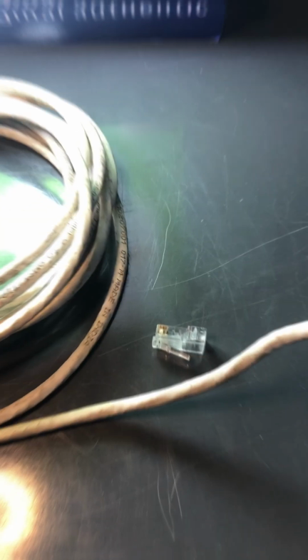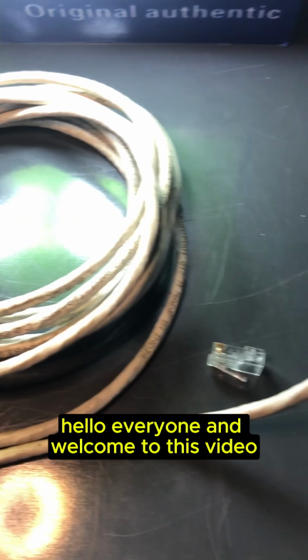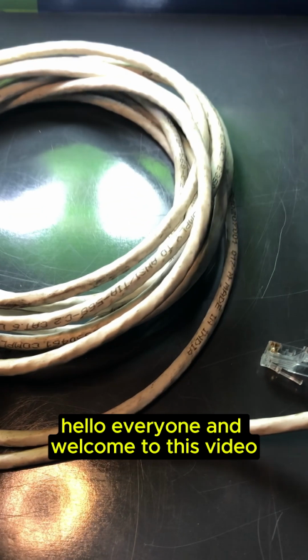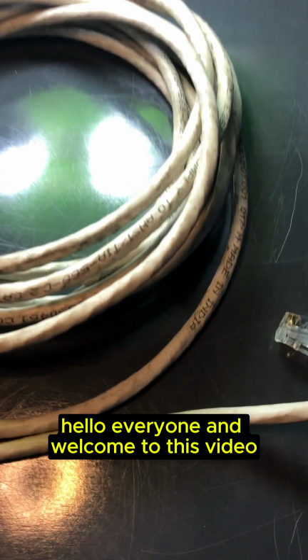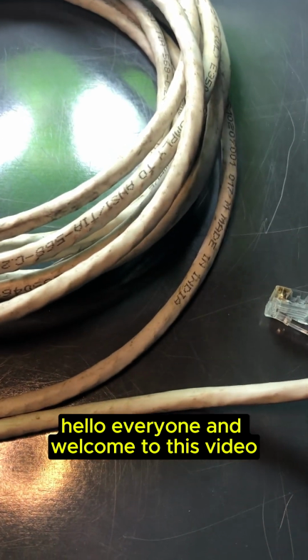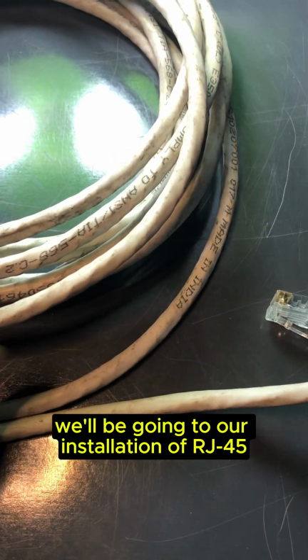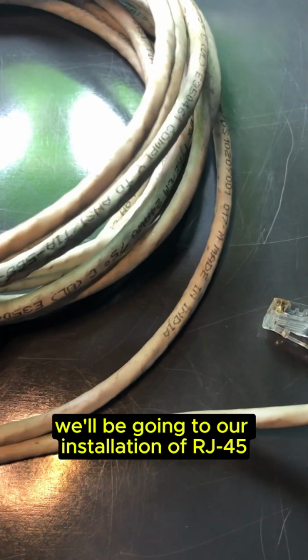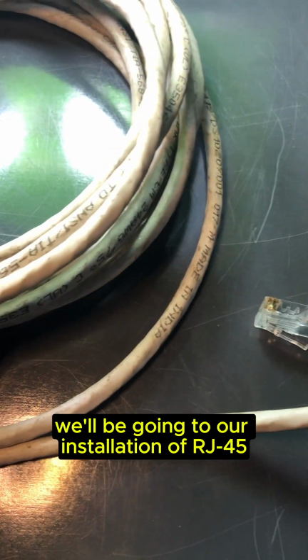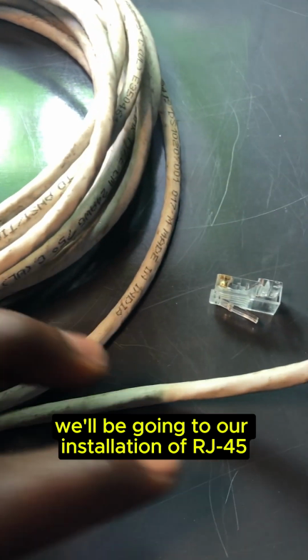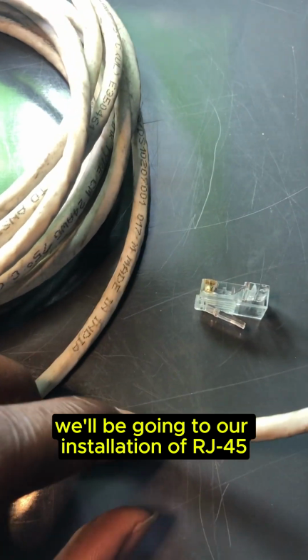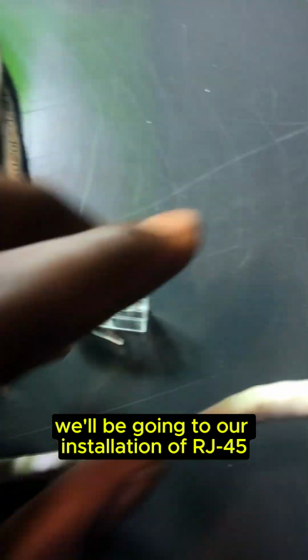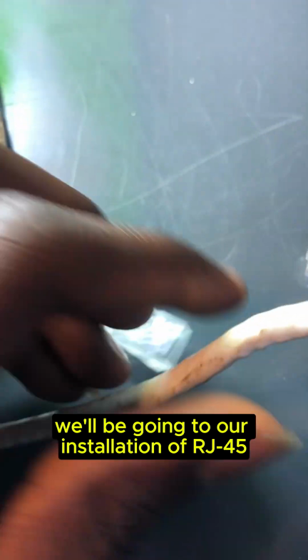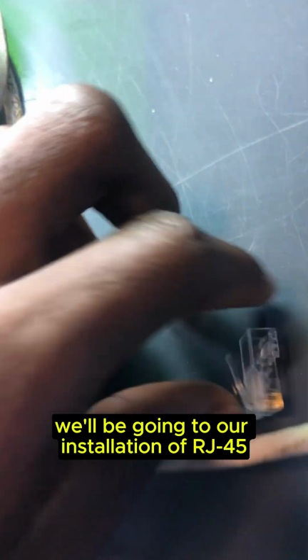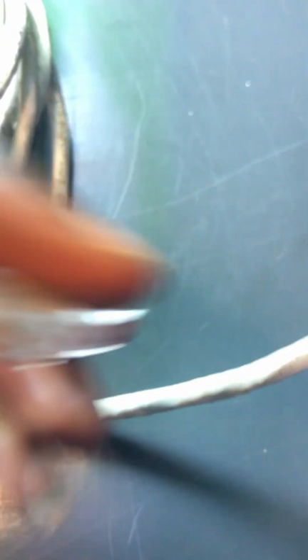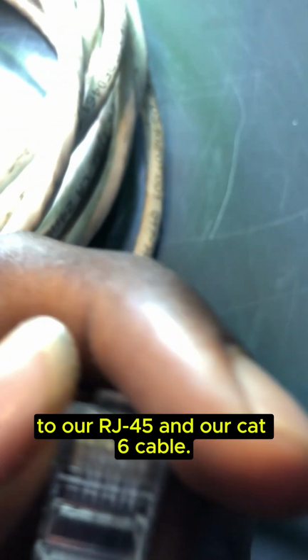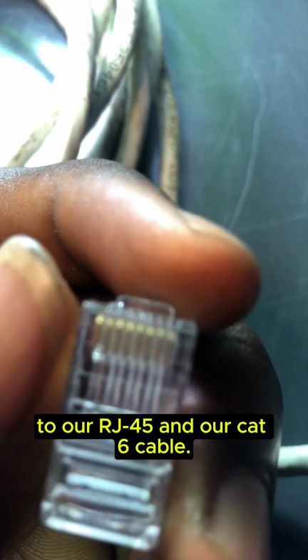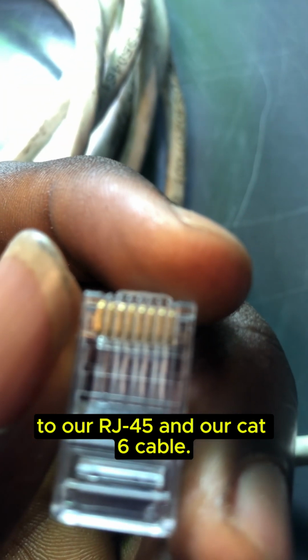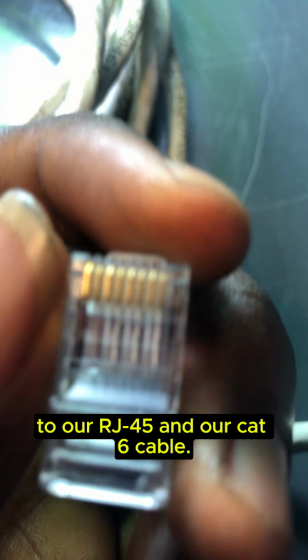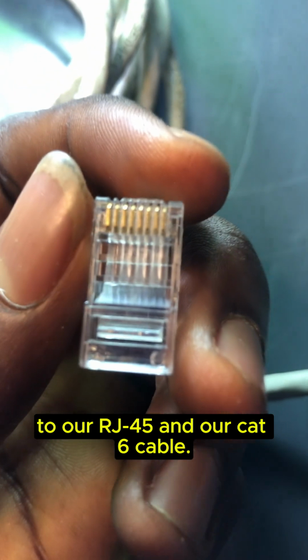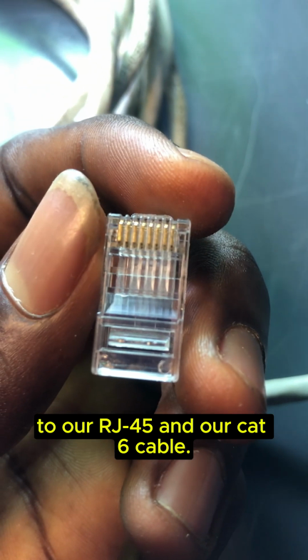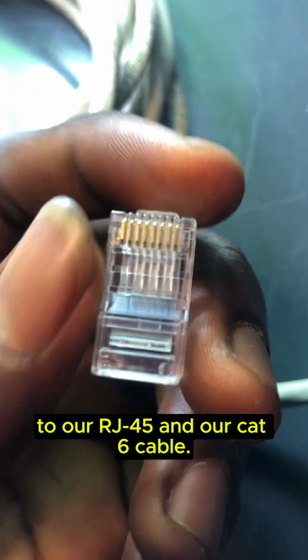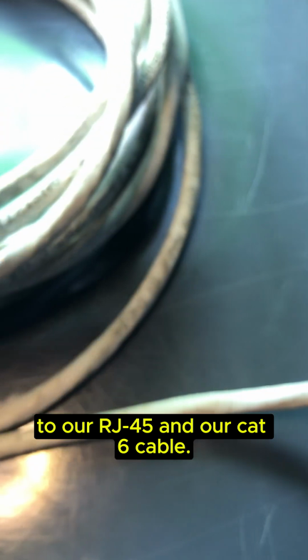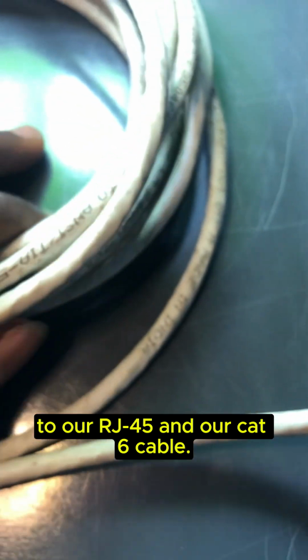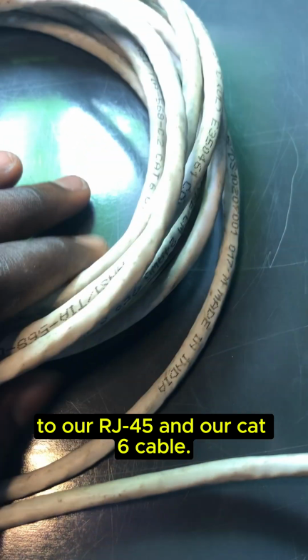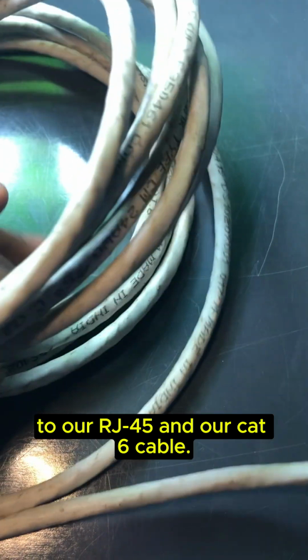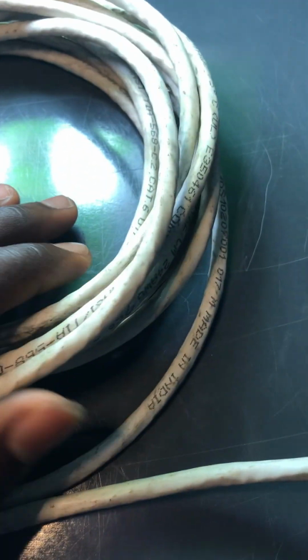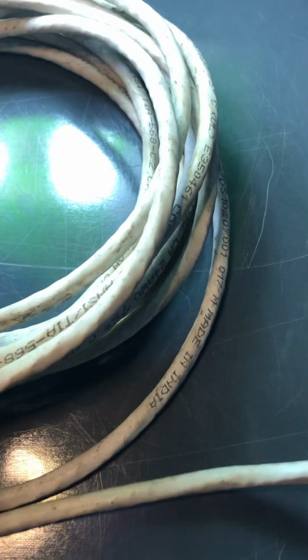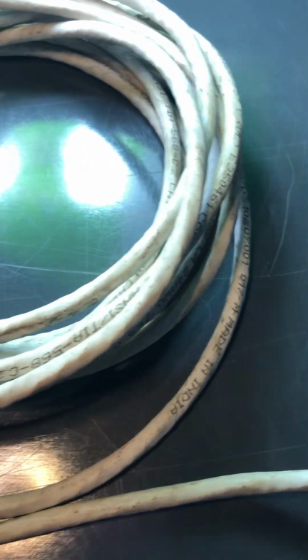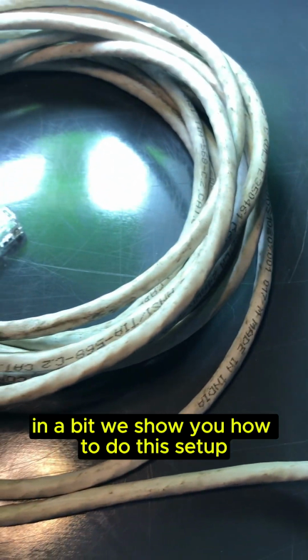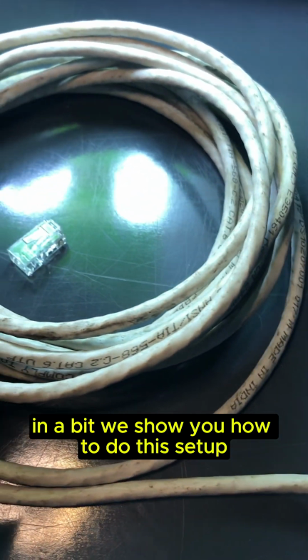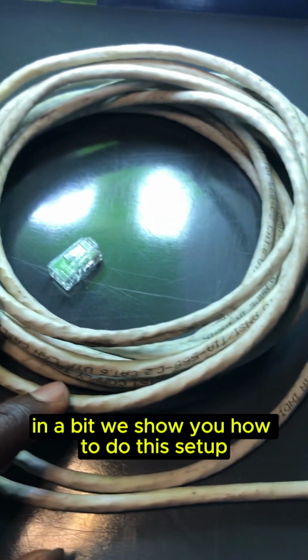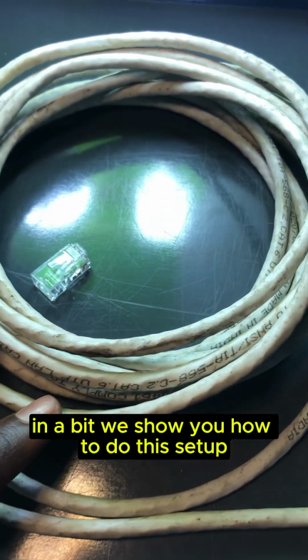Hello everyone and welcome to this video. We'll be going through our installation of our RJ45 with our Cat 6 cable. In a bit we'll be showing you how to do this setup.